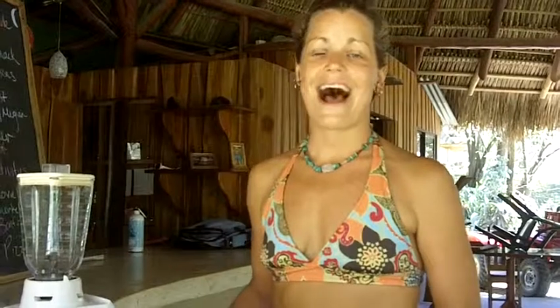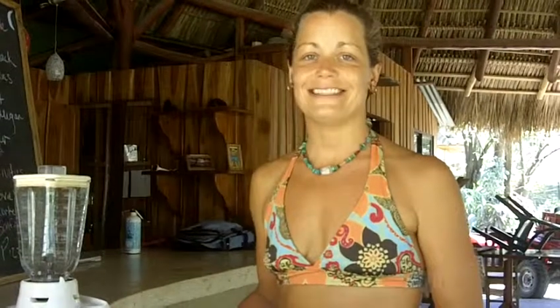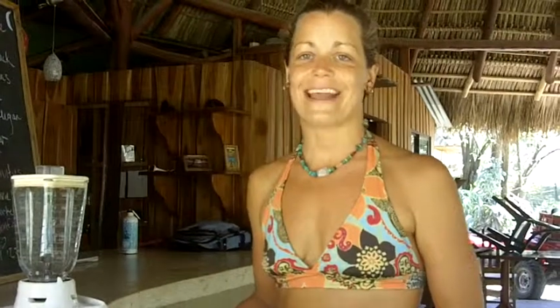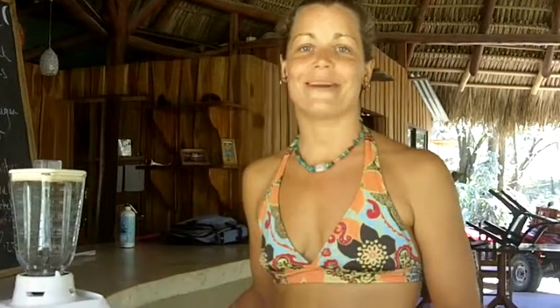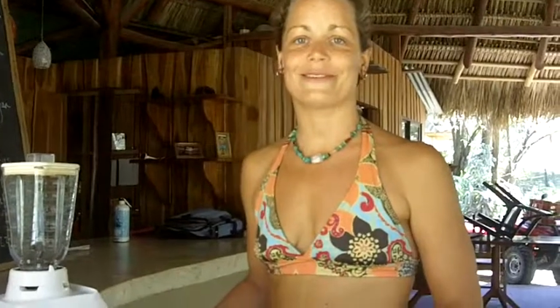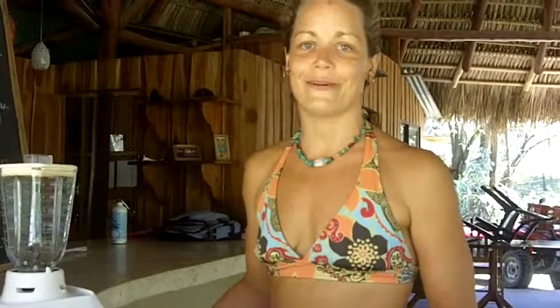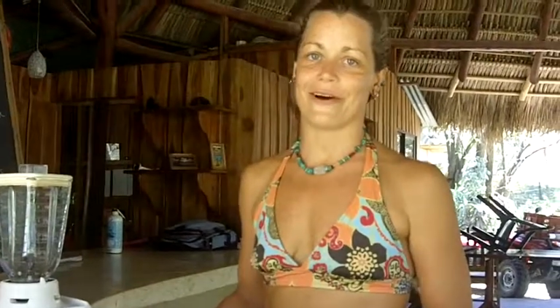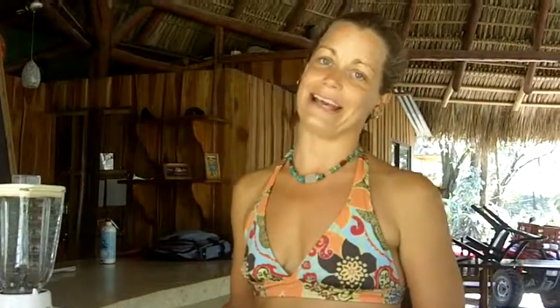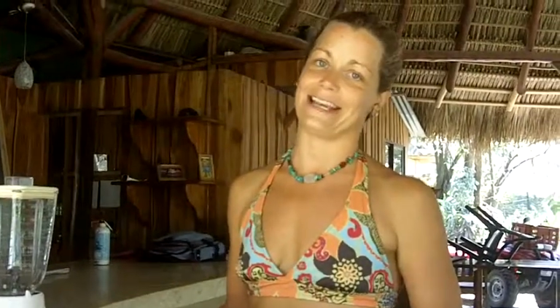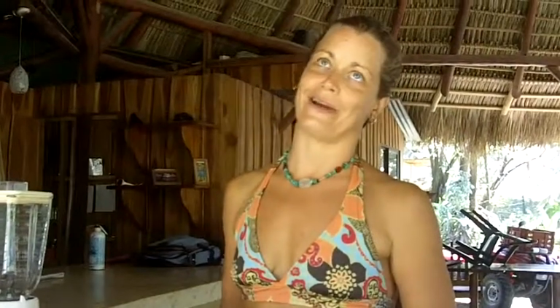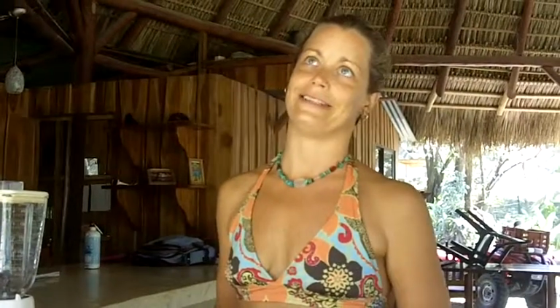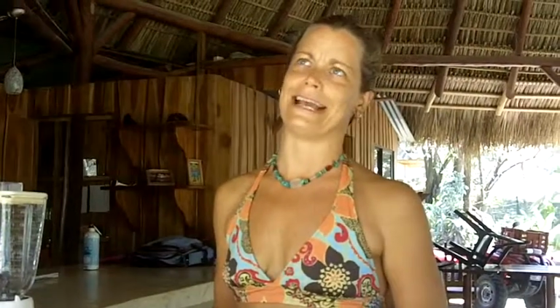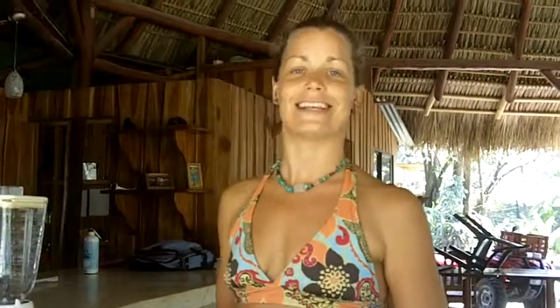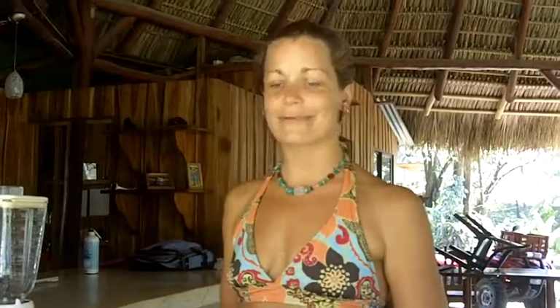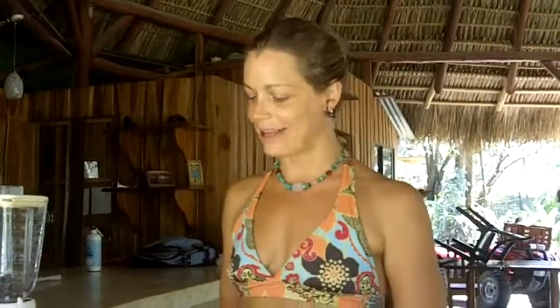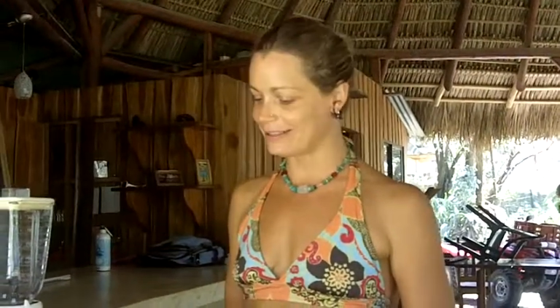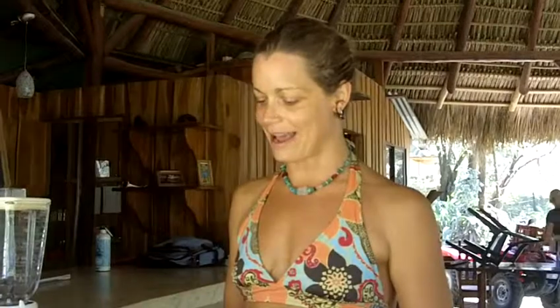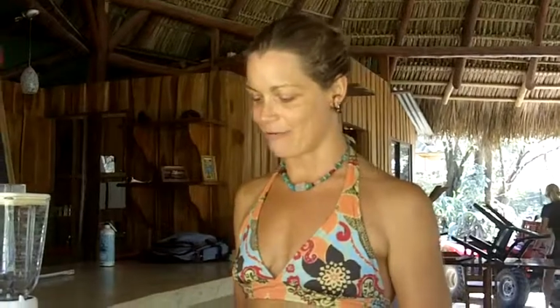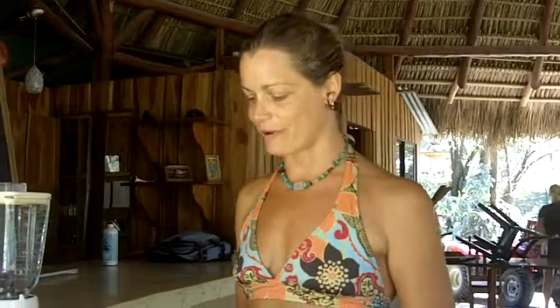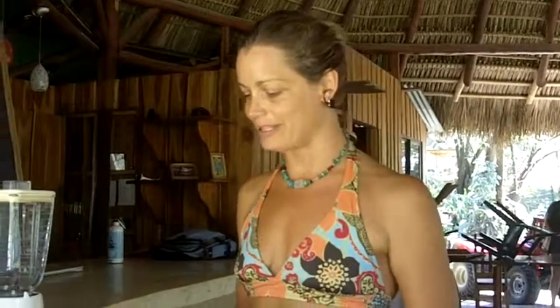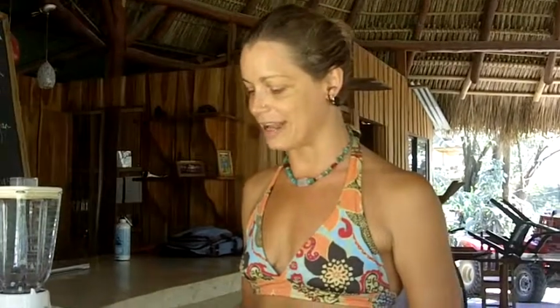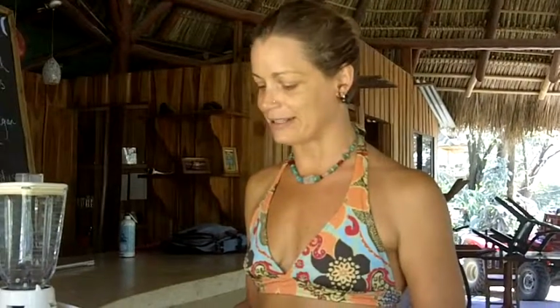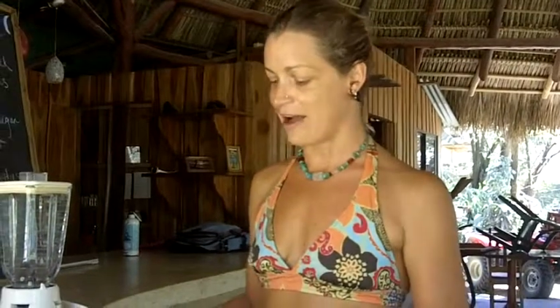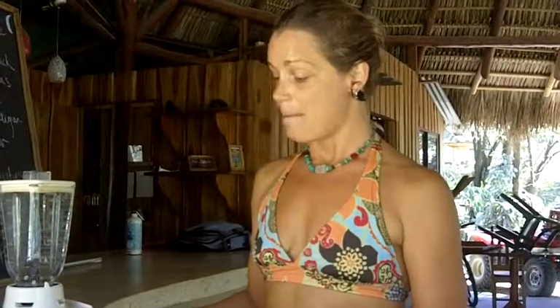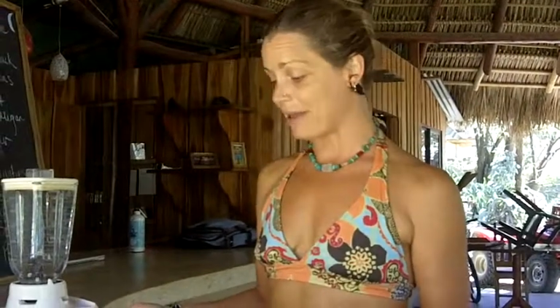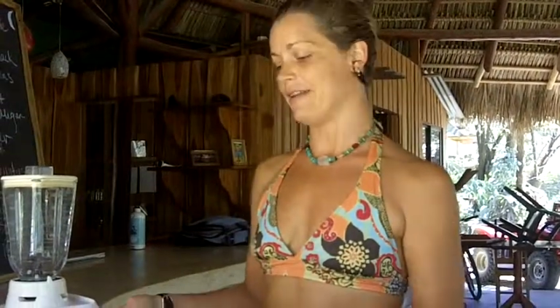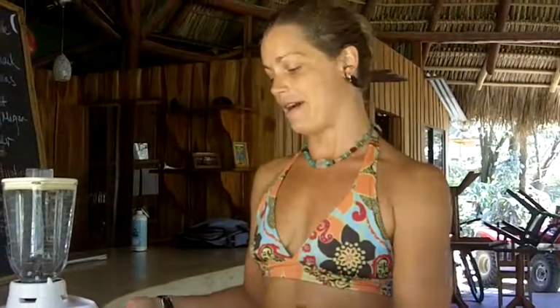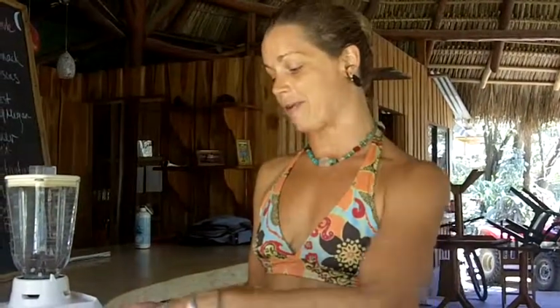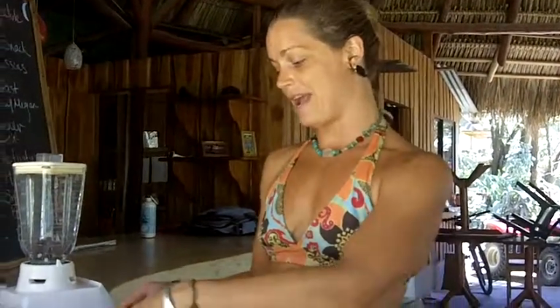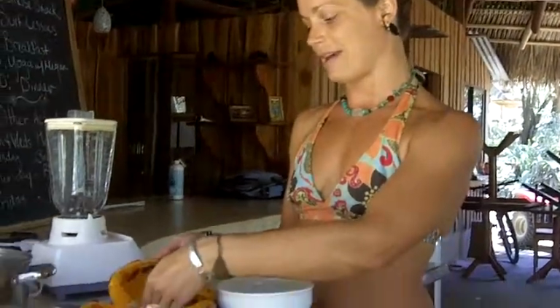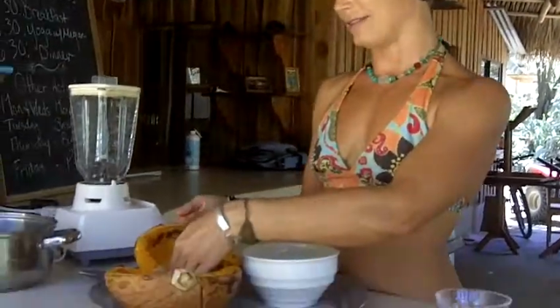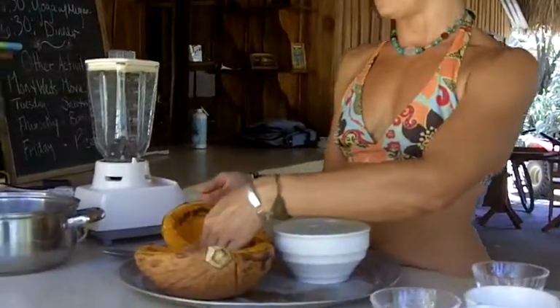Hi, it's Megan. I'm here with Solo Luna Yoga and today we're on day six of the cleanse and what we're doing today is pumpkin ayote soup.